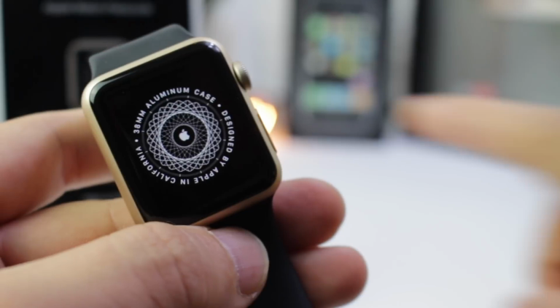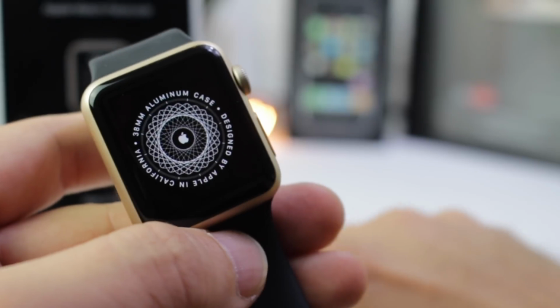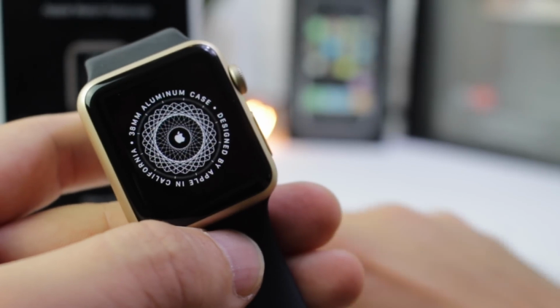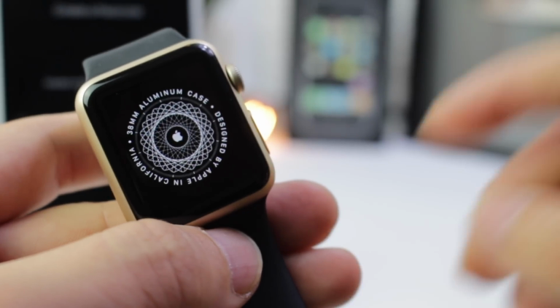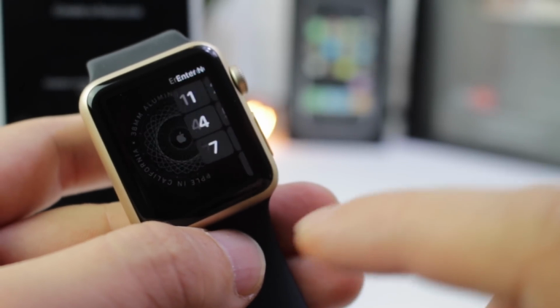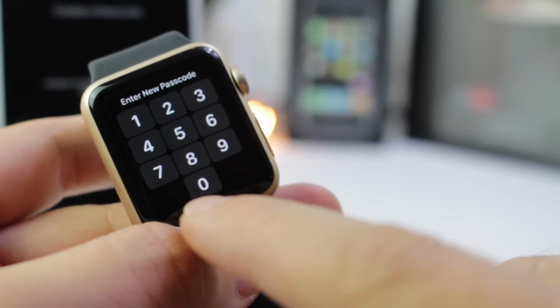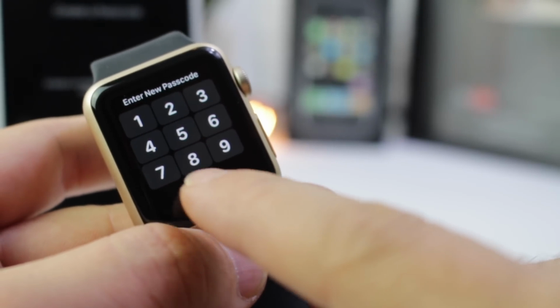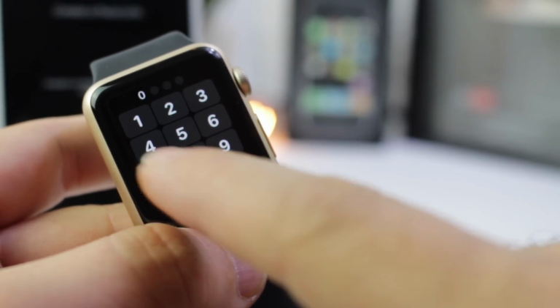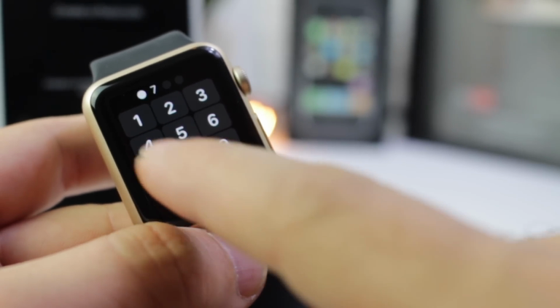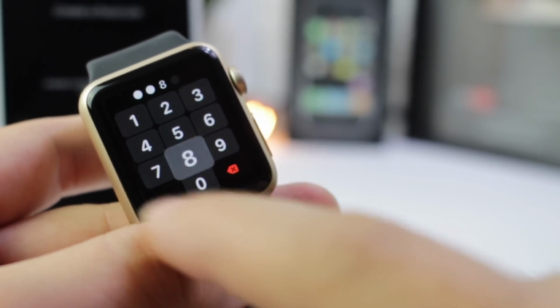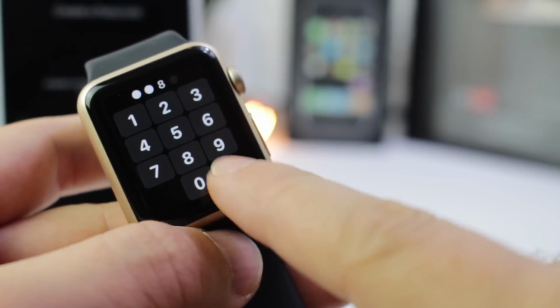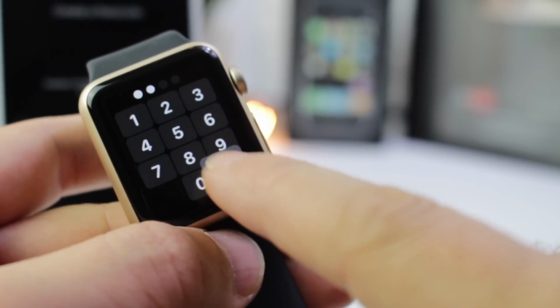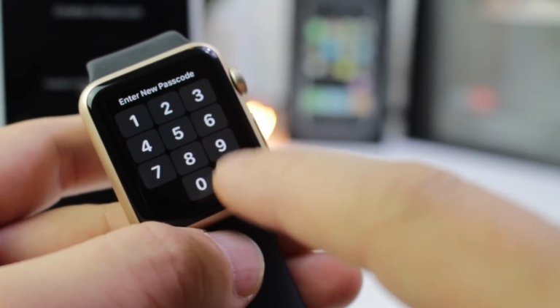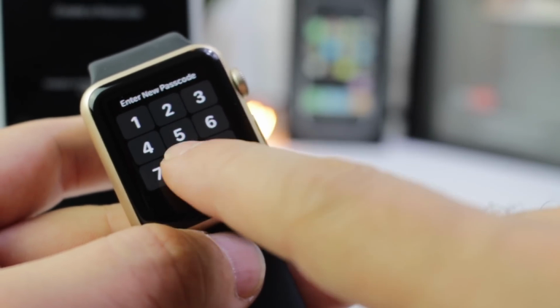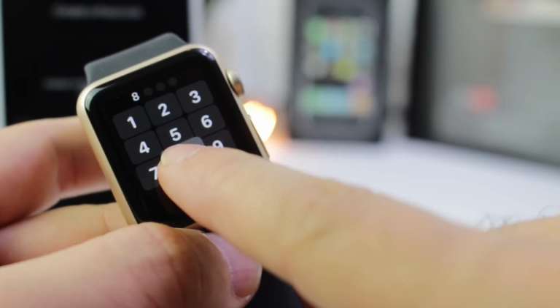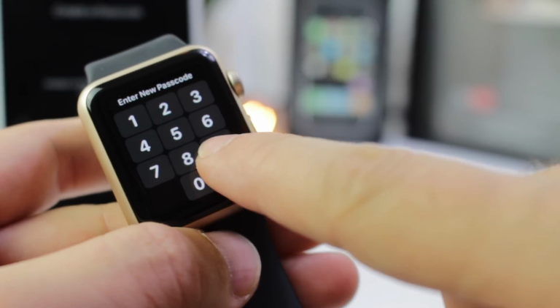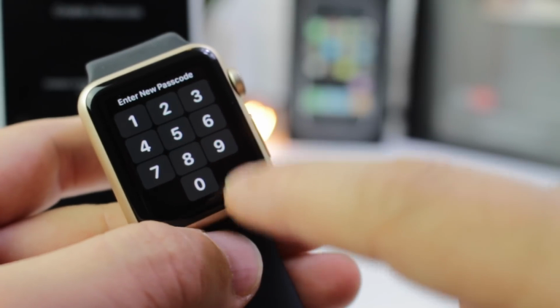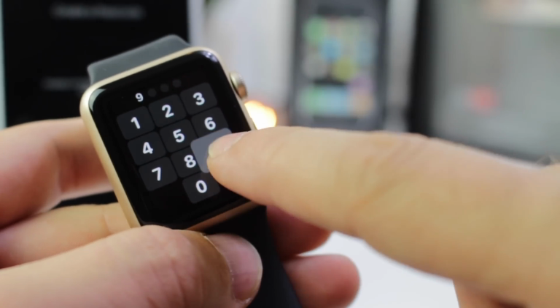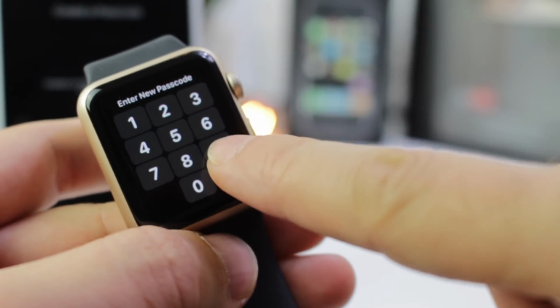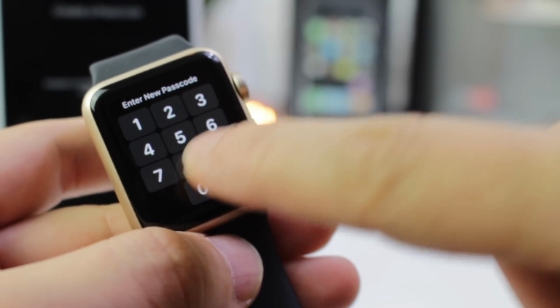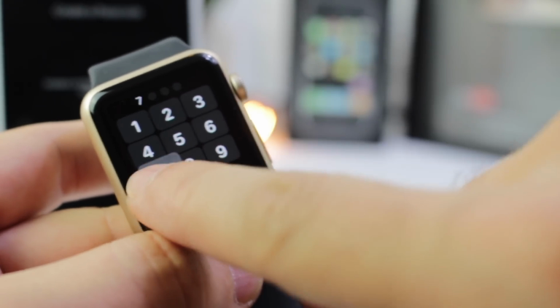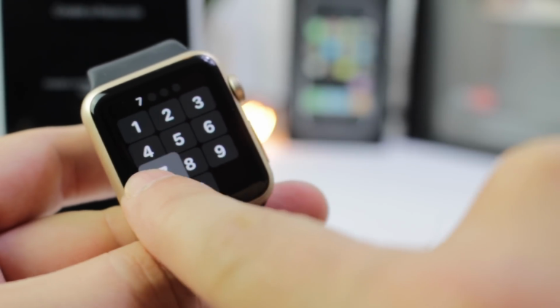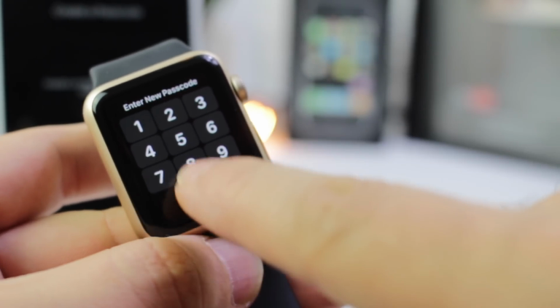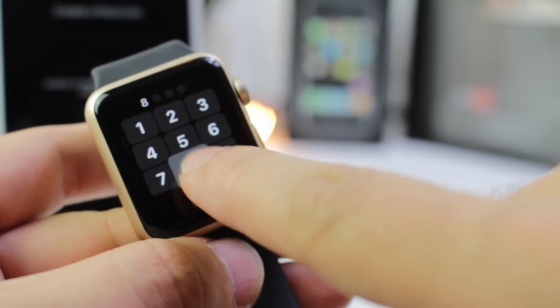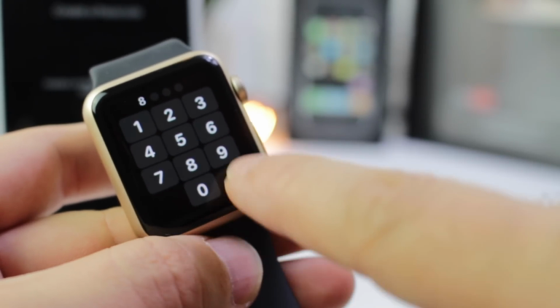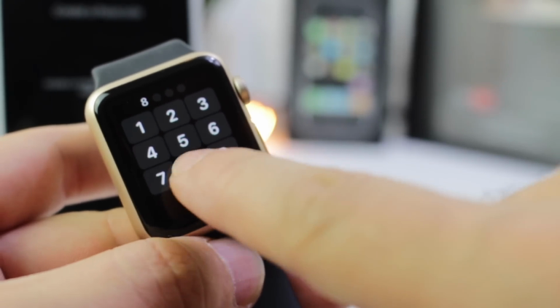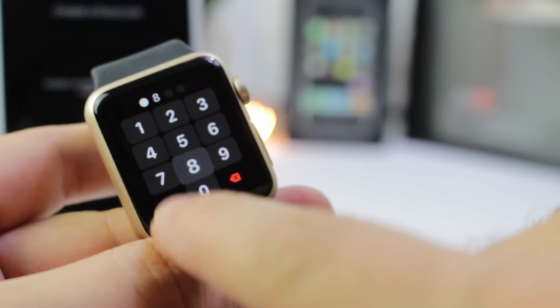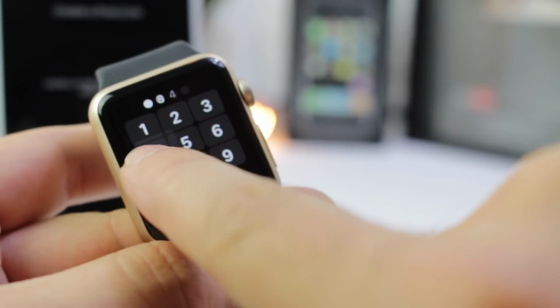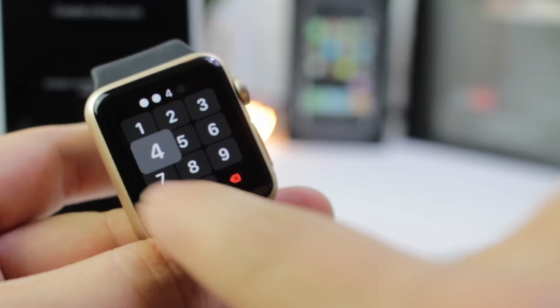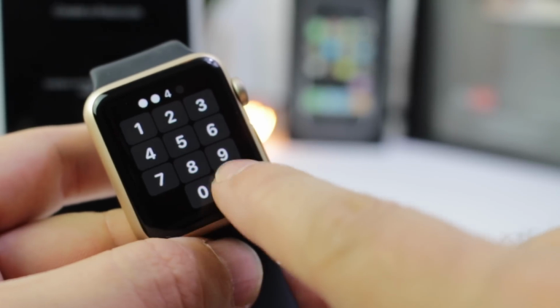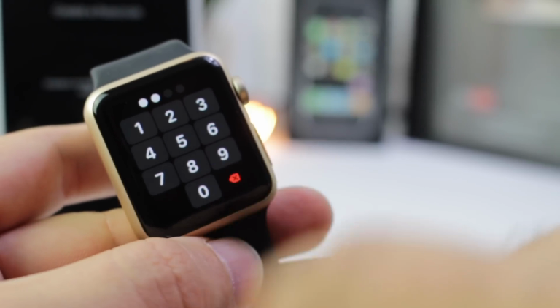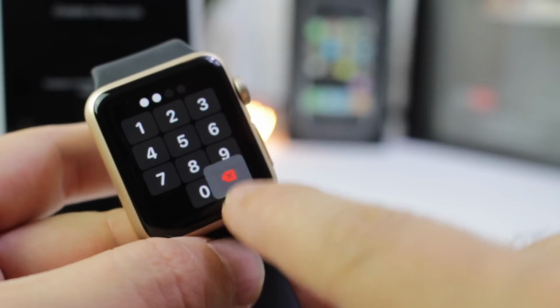On watchOS 4, we have a new number pad, including new sounds and a back key as well, including animations for when you tap on a digit — you see that new animation and the sound along with it, and a back key as well.